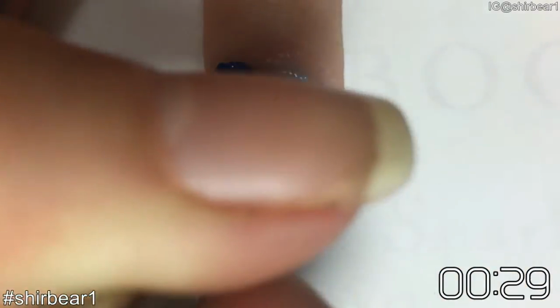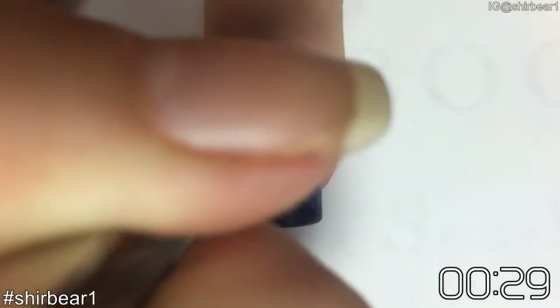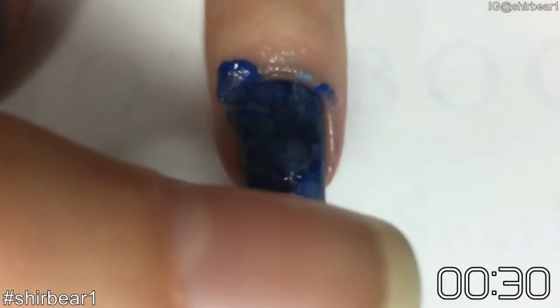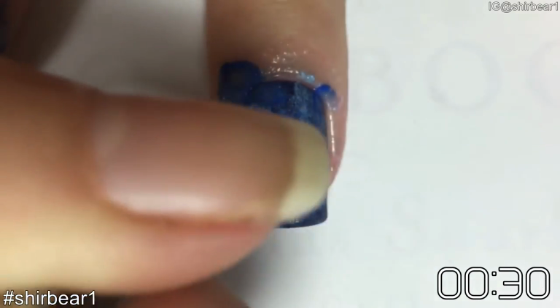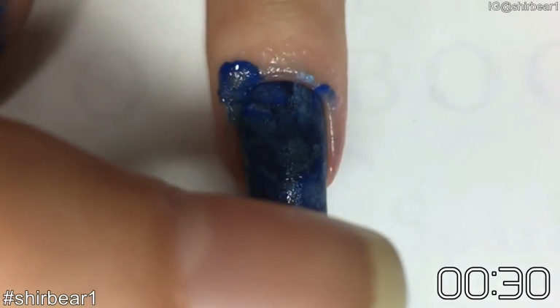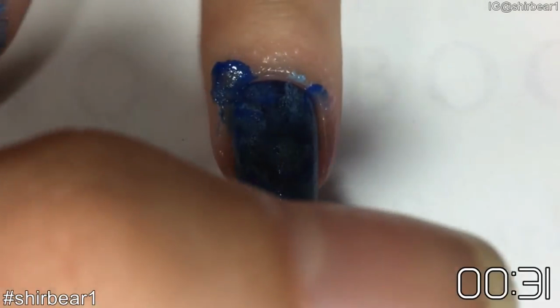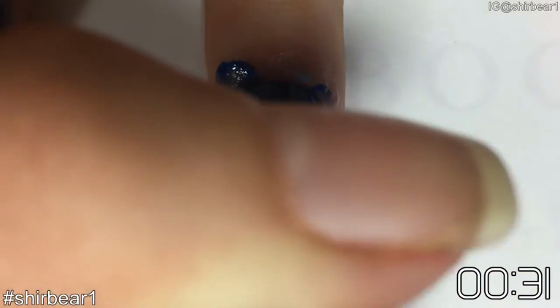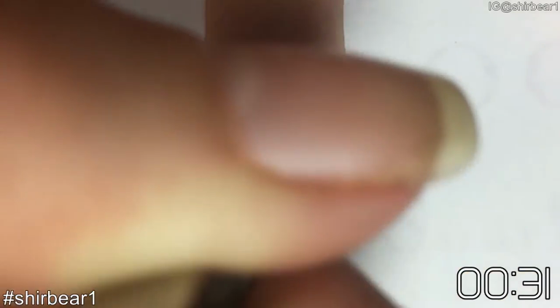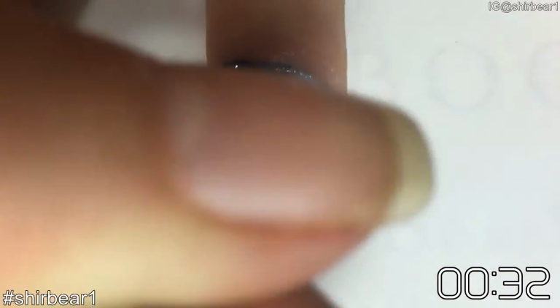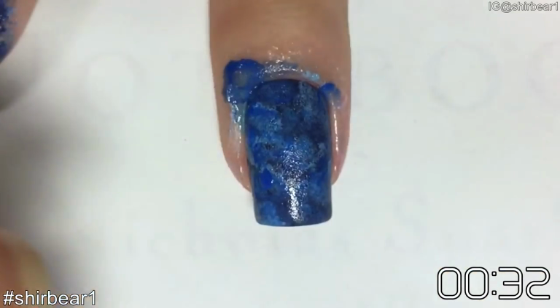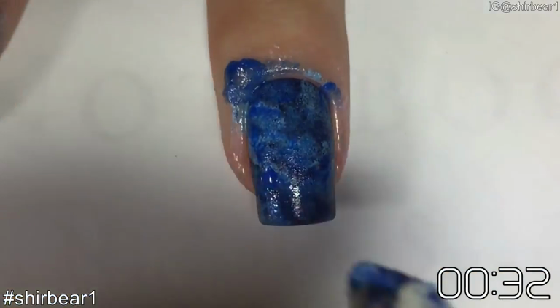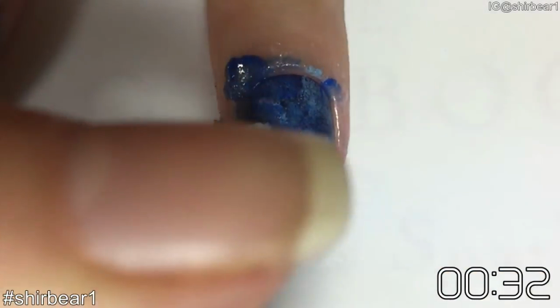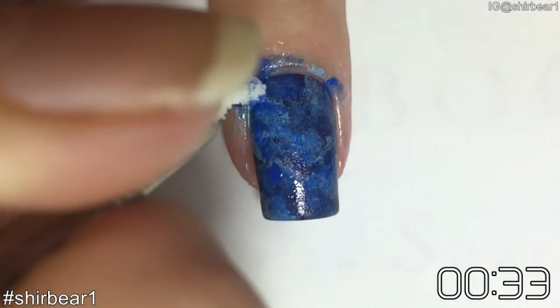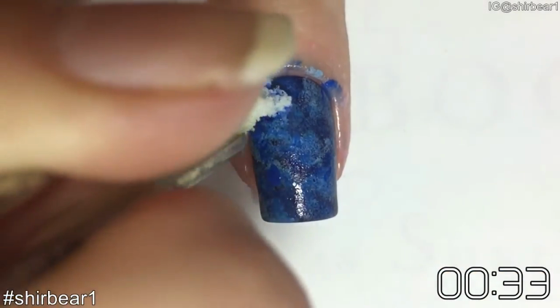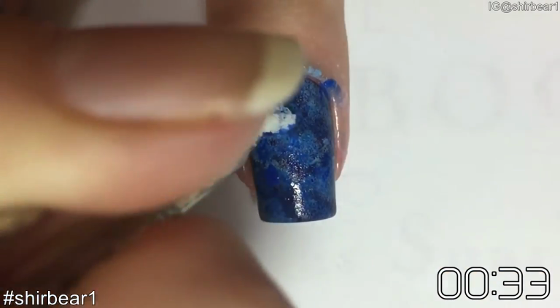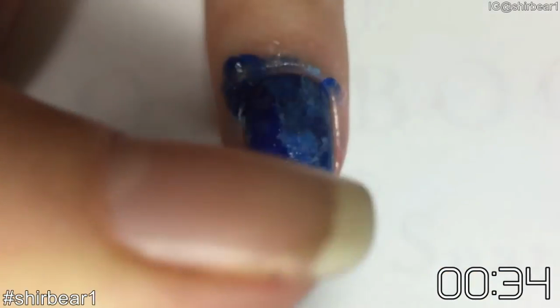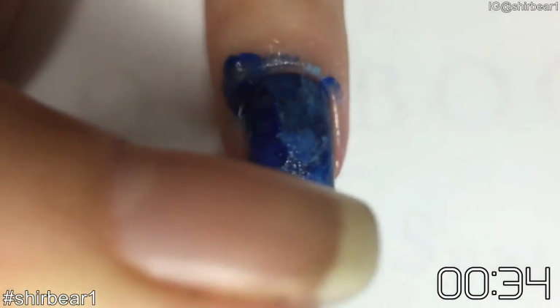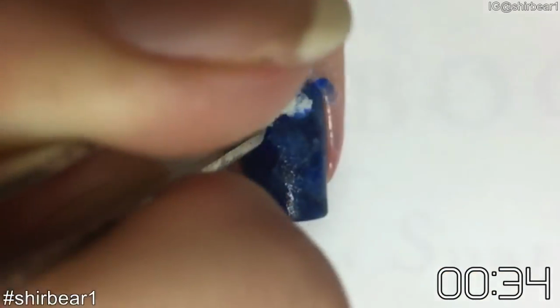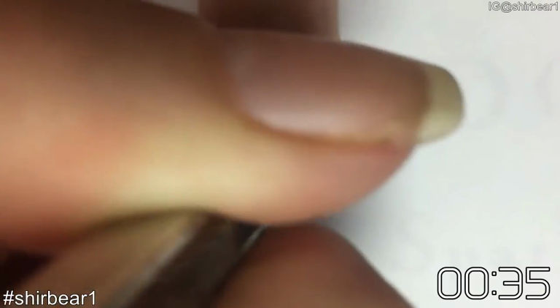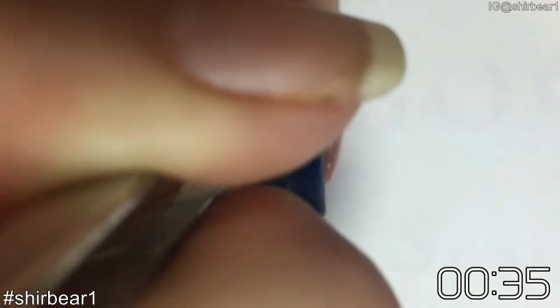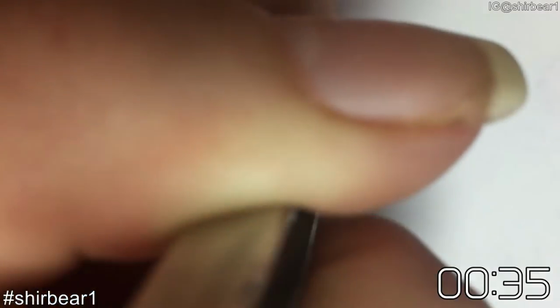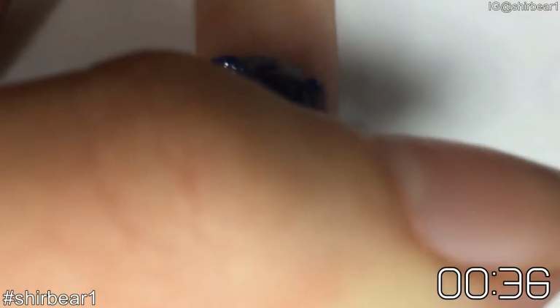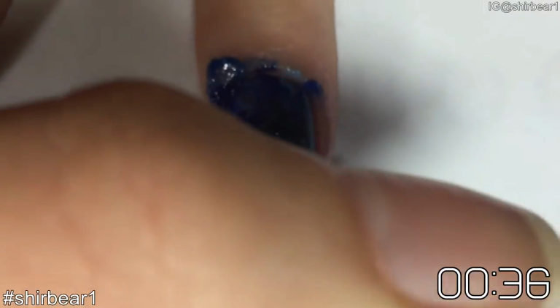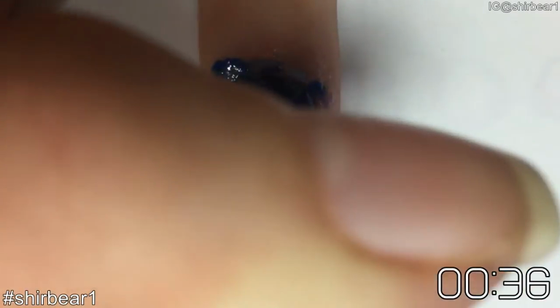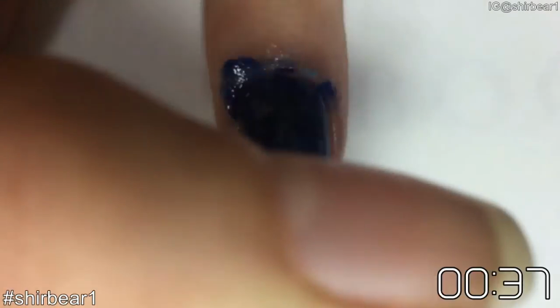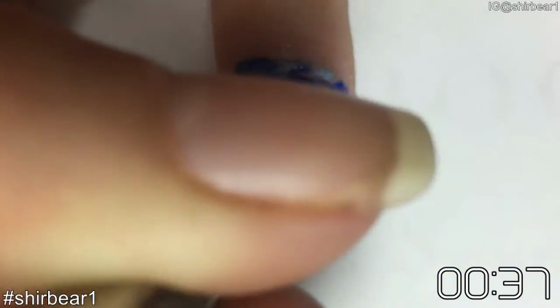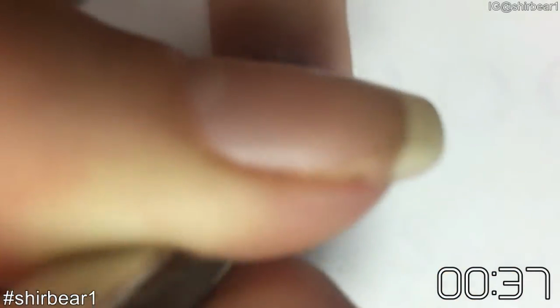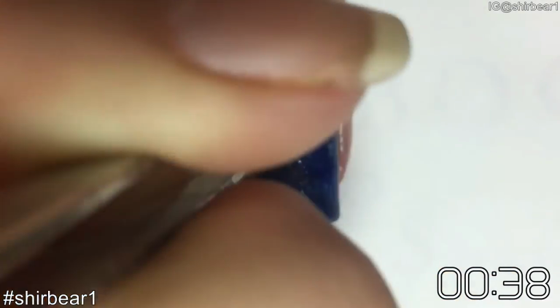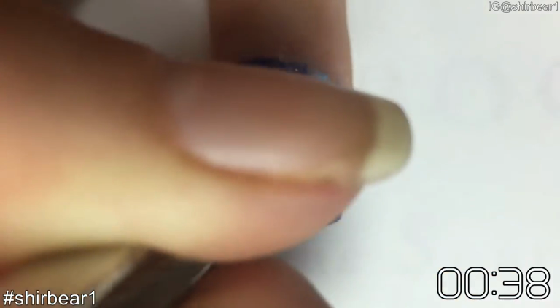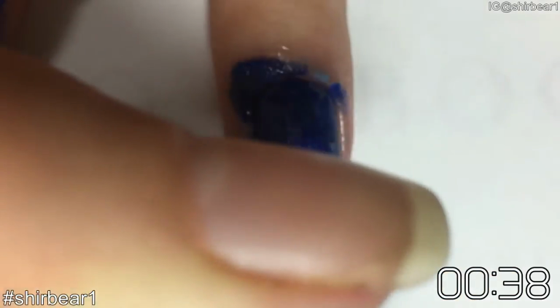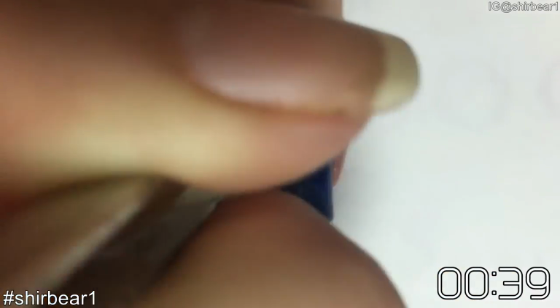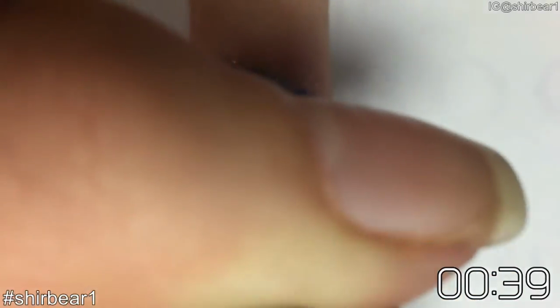Use as many shades as you want, and when you're done with them, take the base color and dab a little bit of it all over your nail to cover the whole thing, but don't make it too opaque.